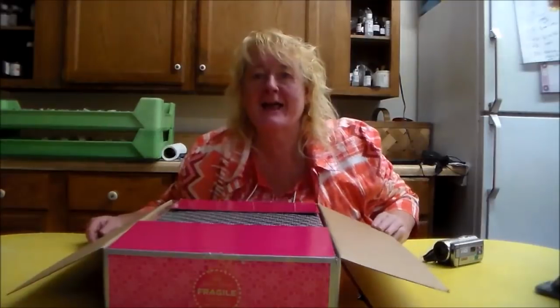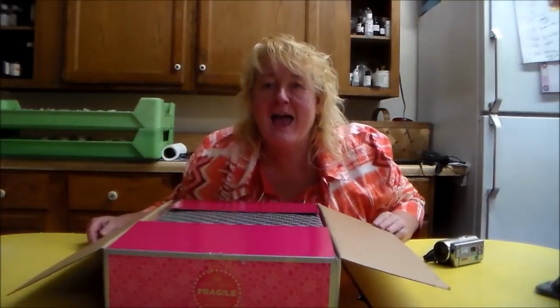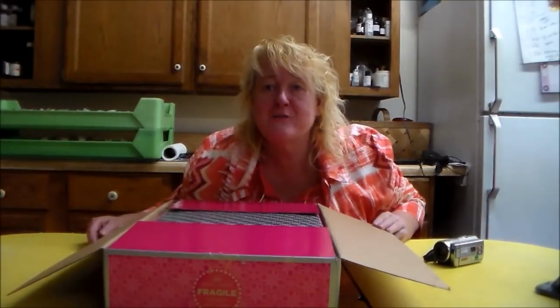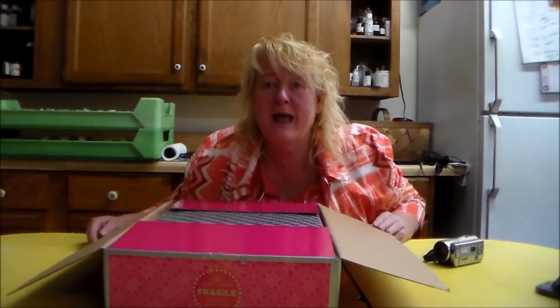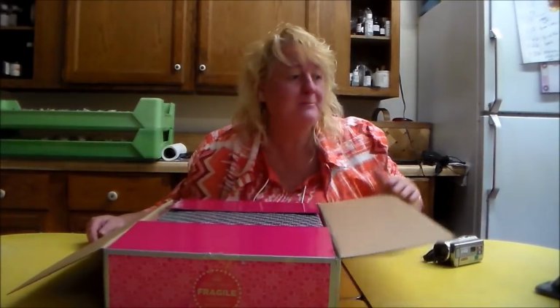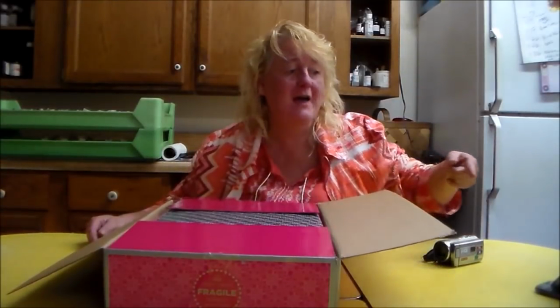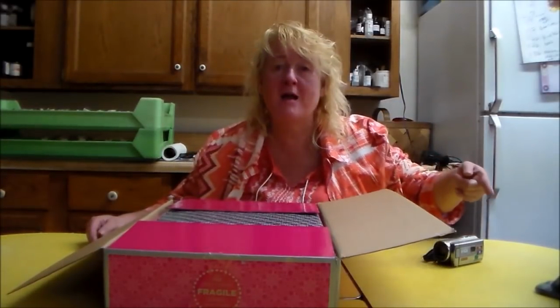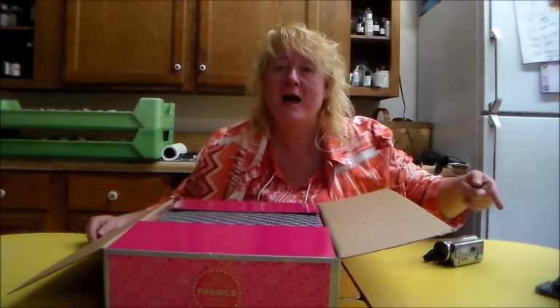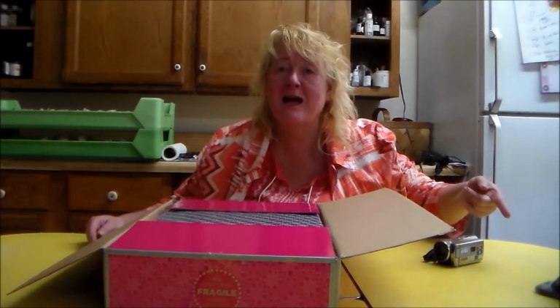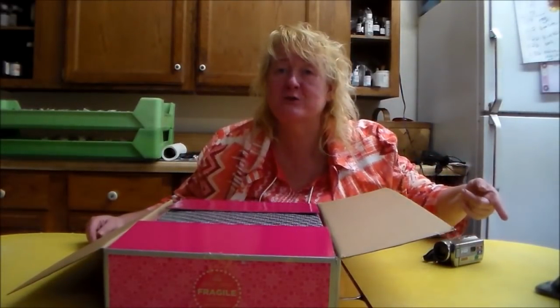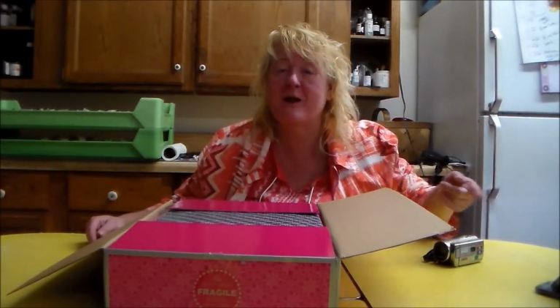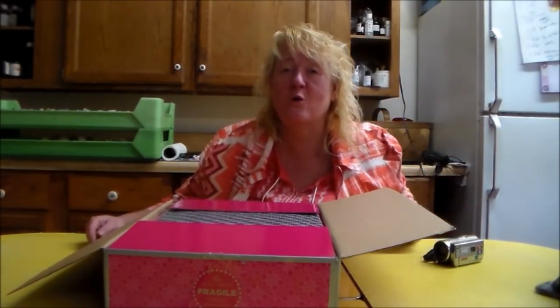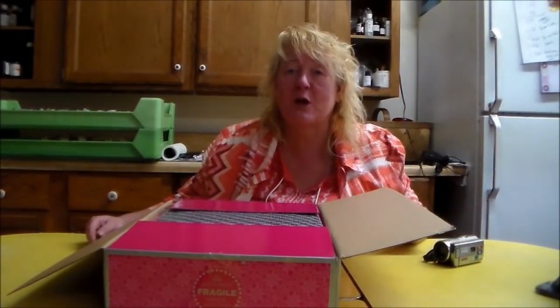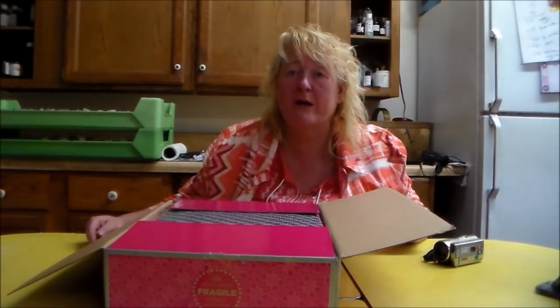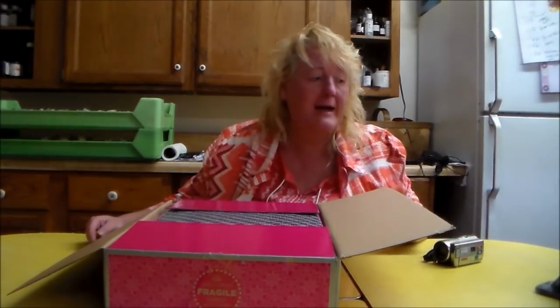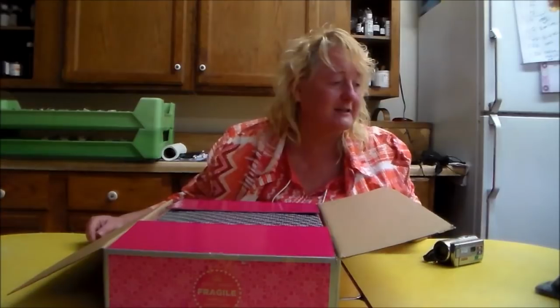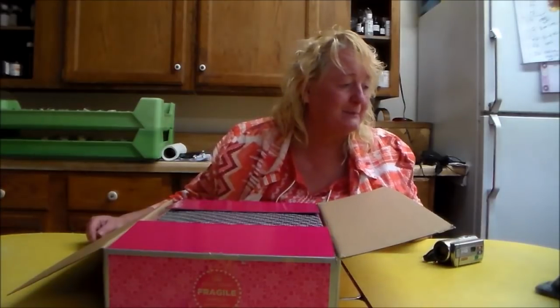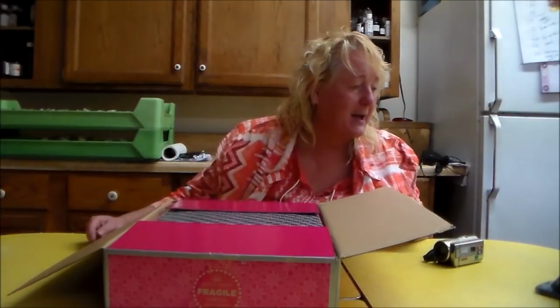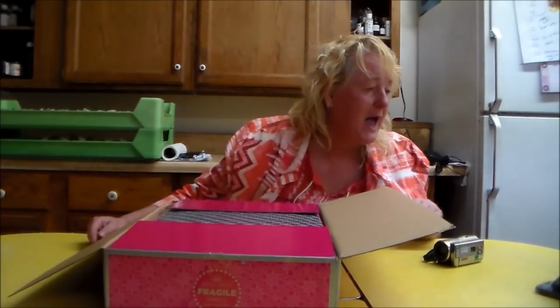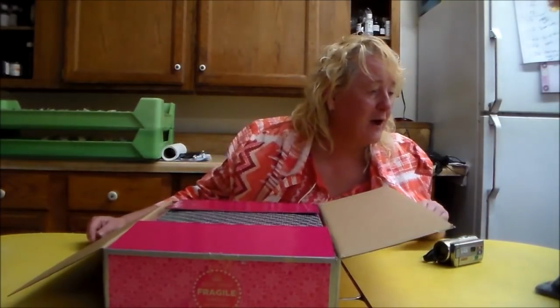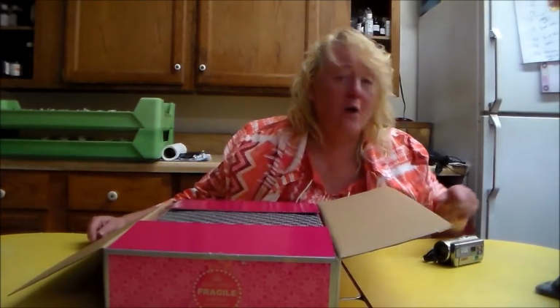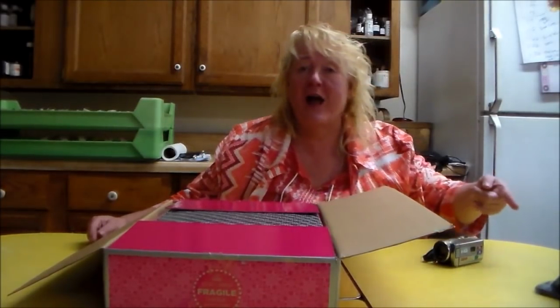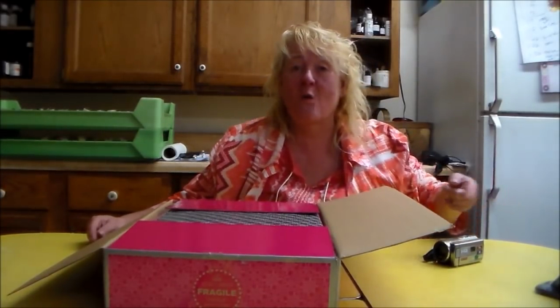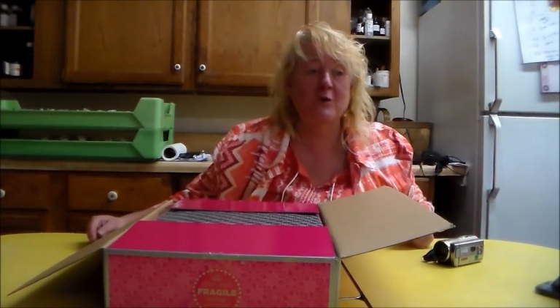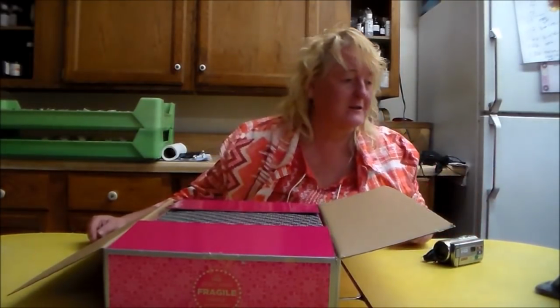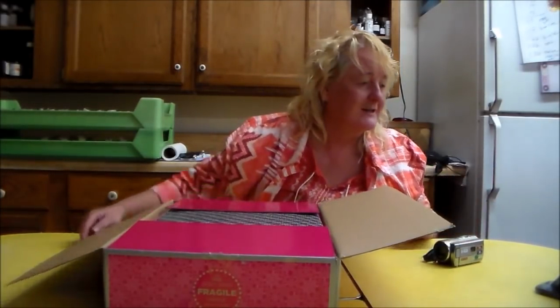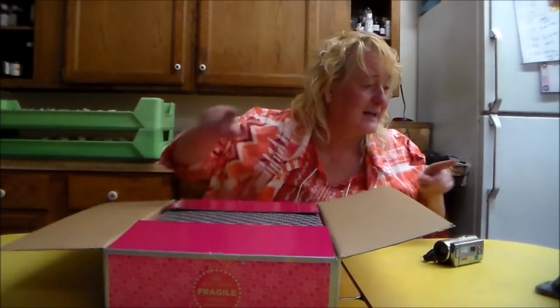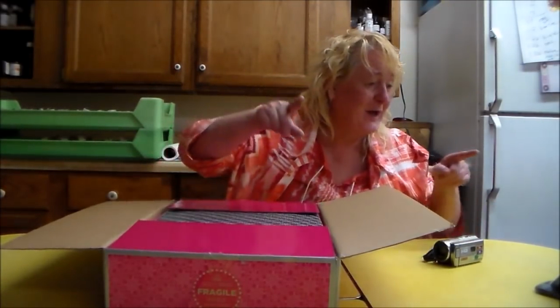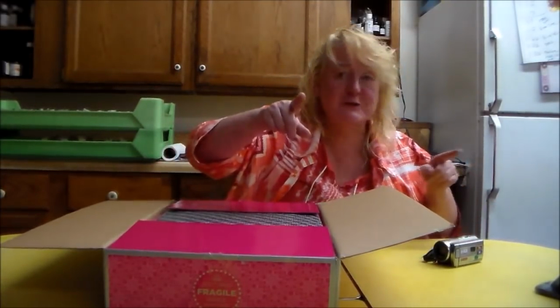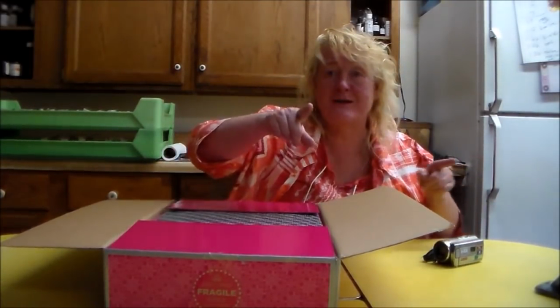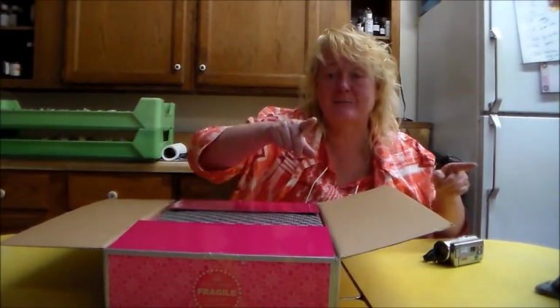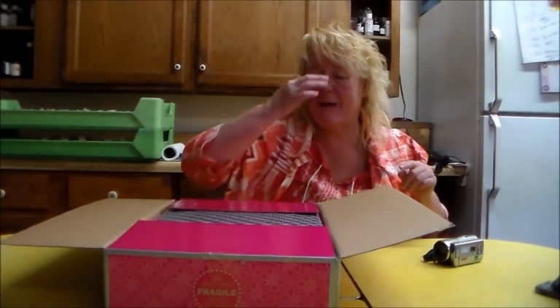Hey everybody! I'm live streaming on the Cornerstone Market page at the same time. I've got four viewers and two cameras going at the same time.